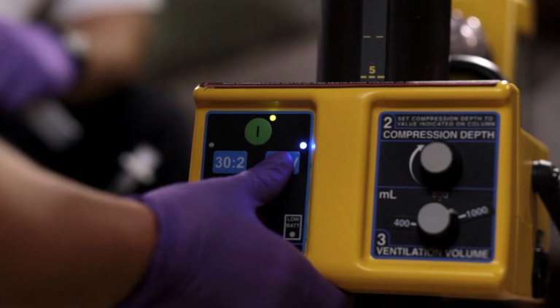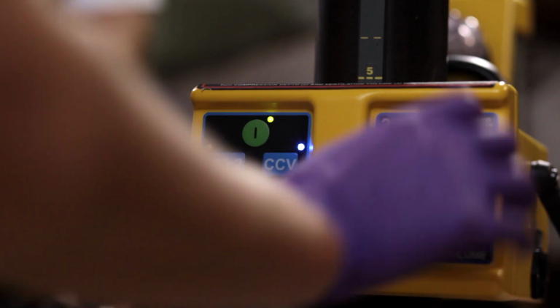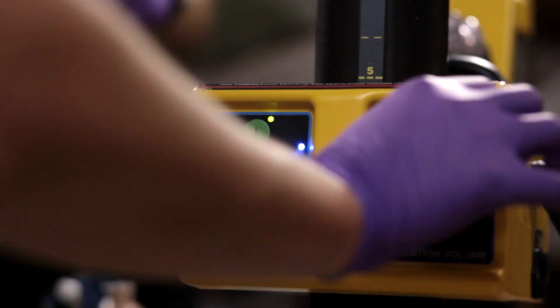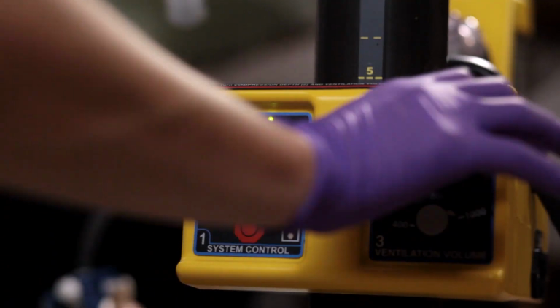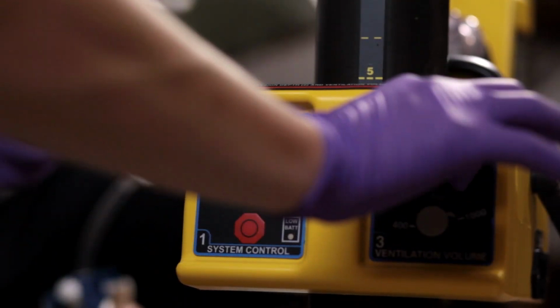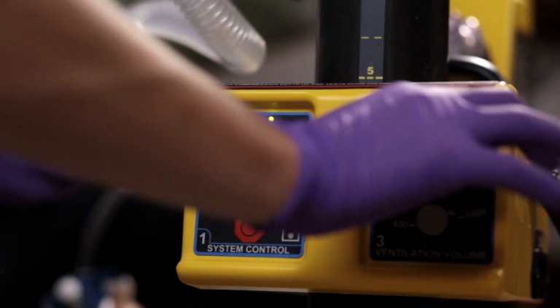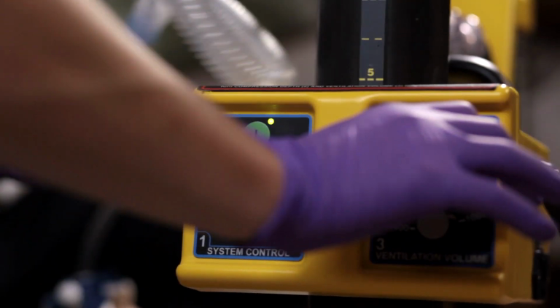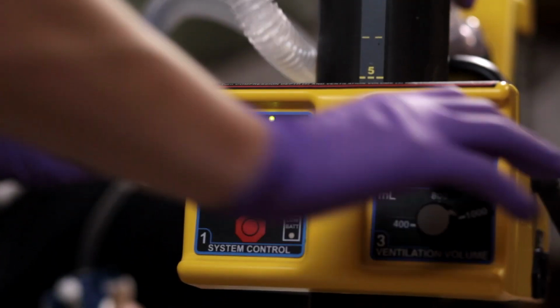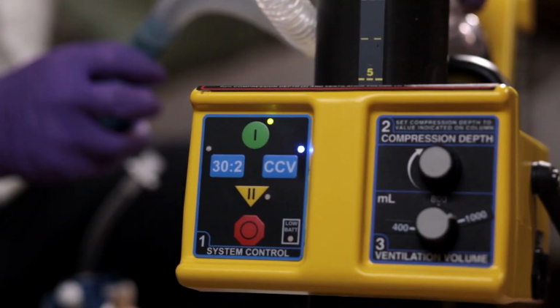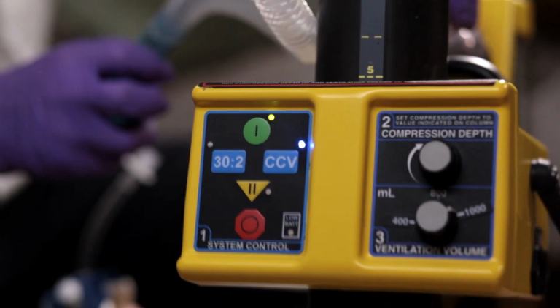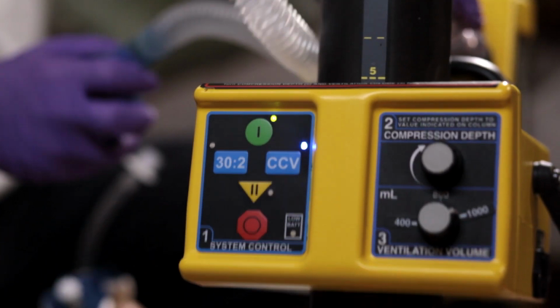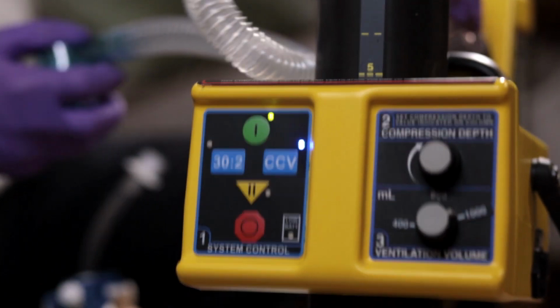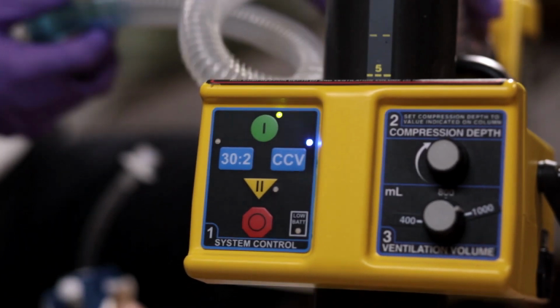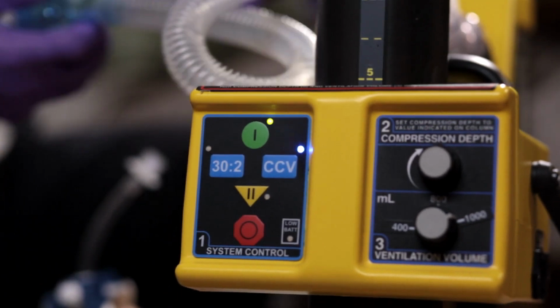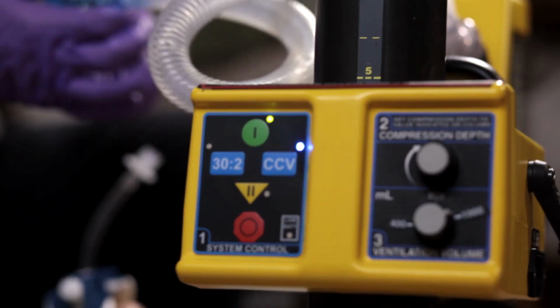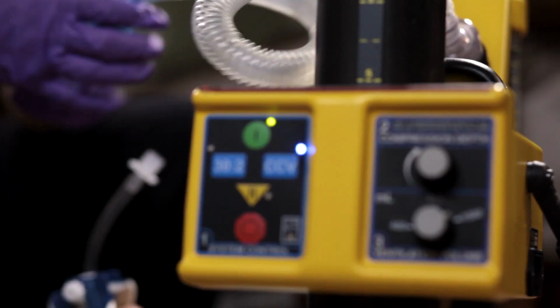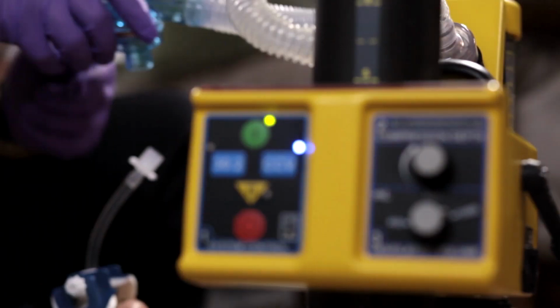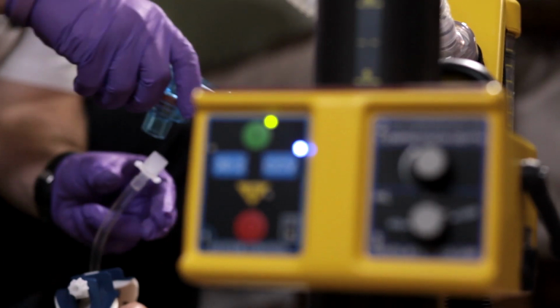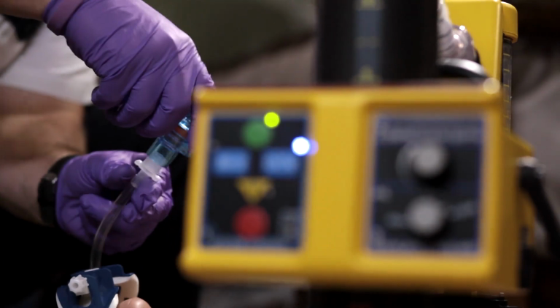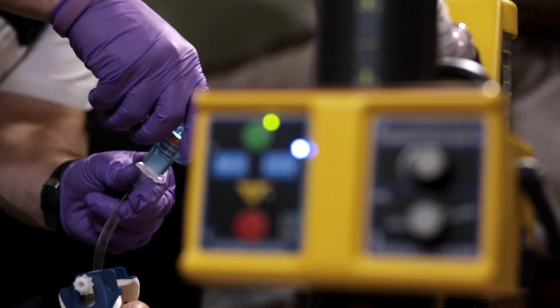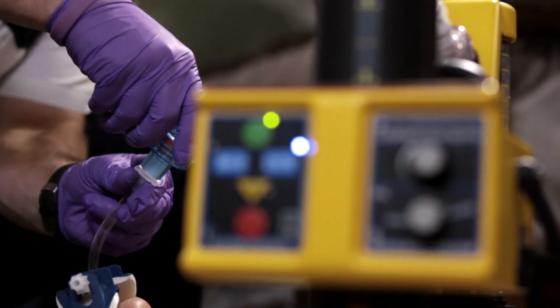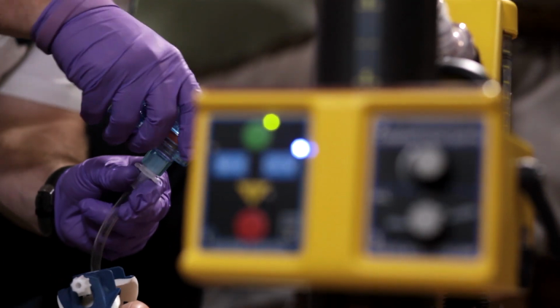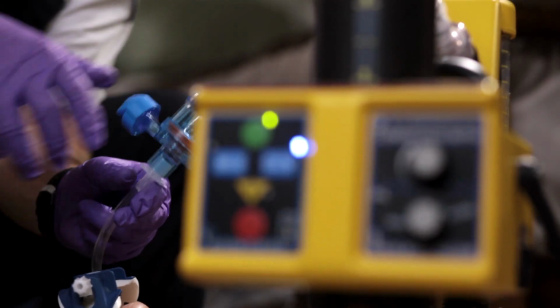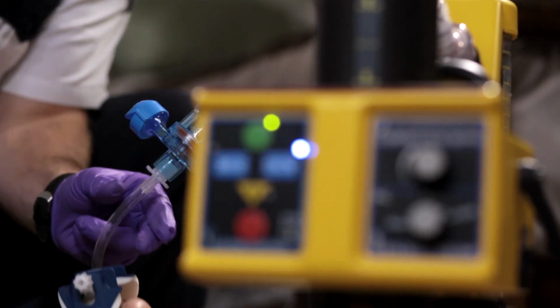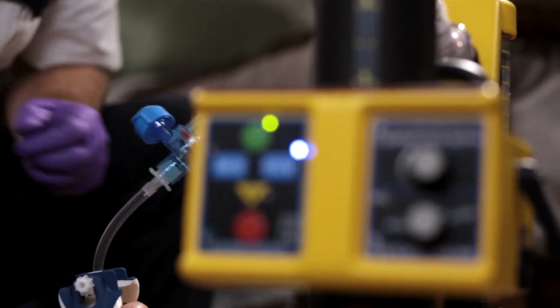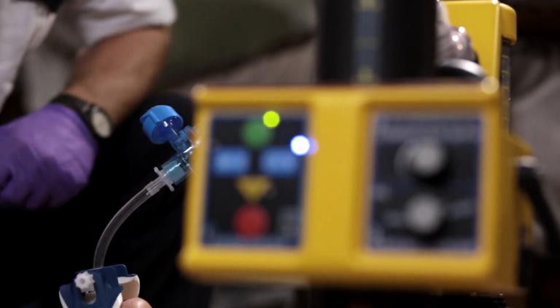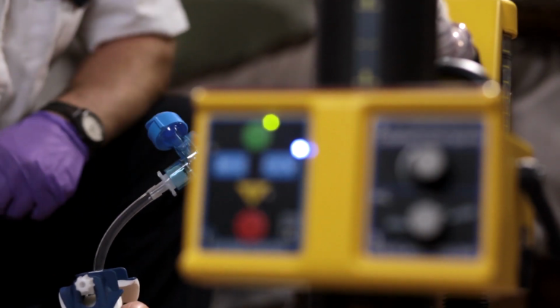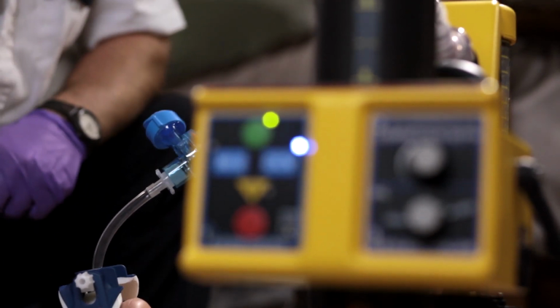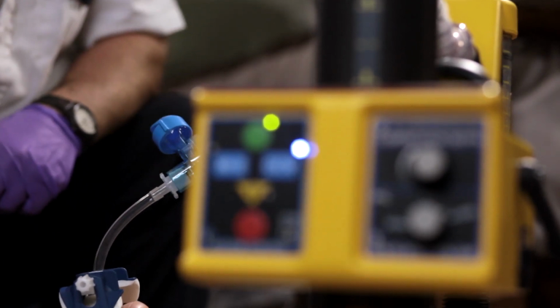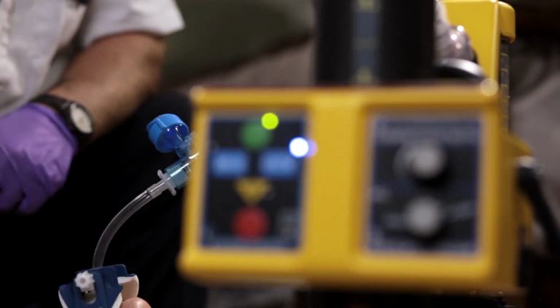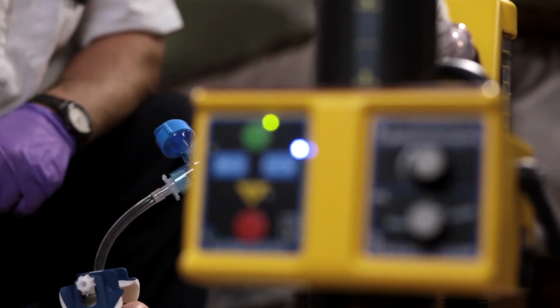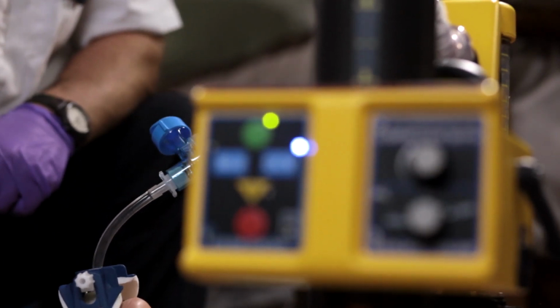Once the paramedic presses the start button in mode of operation, the compression depth and ventilation volume are dialed in. The ventilation hose connects to the paramedic's existing patient airway.